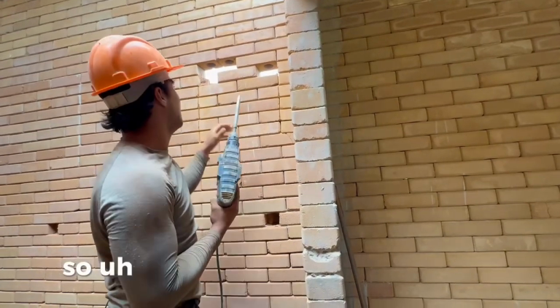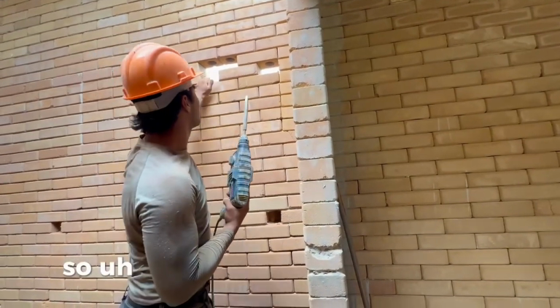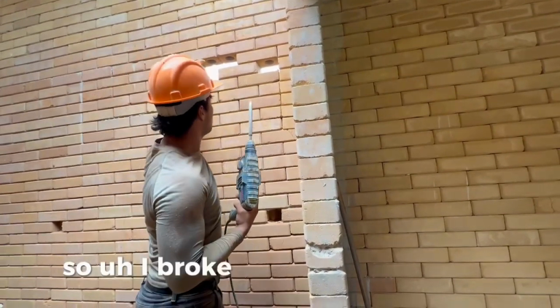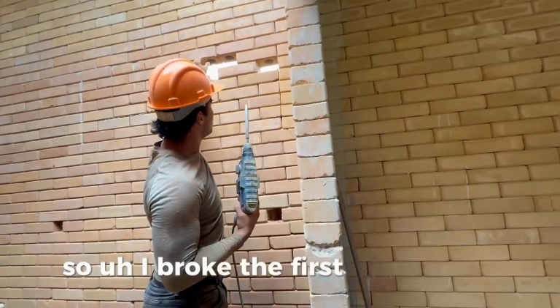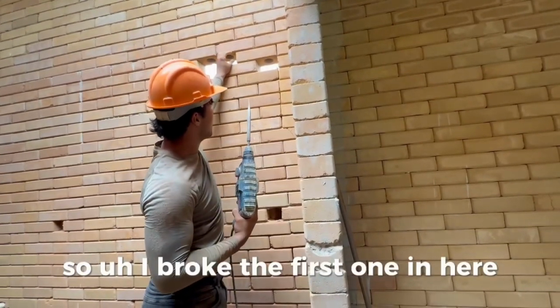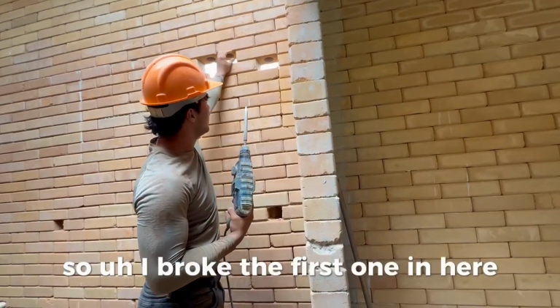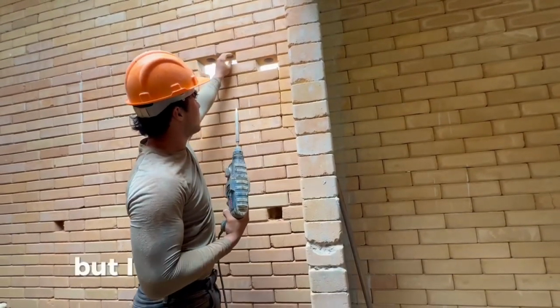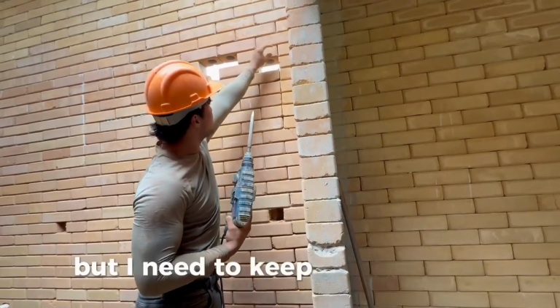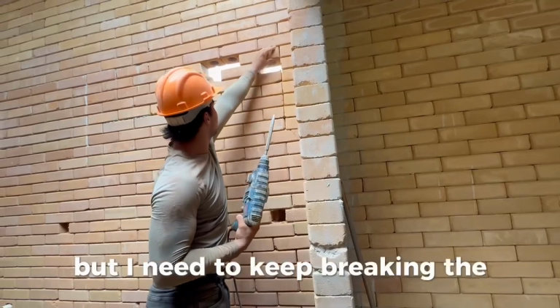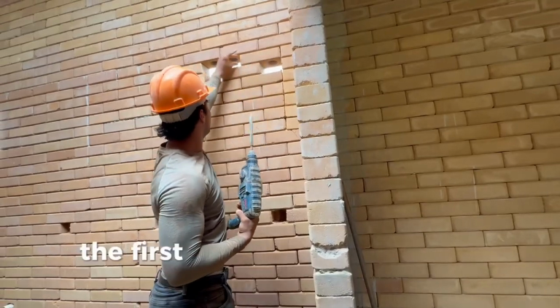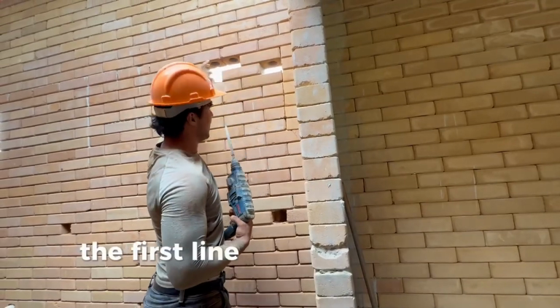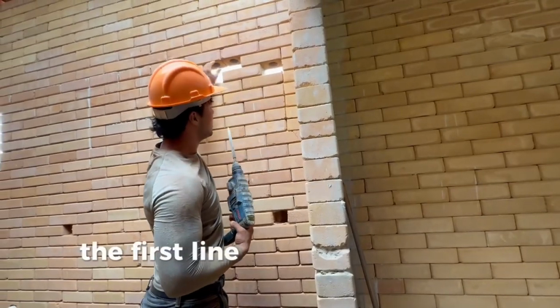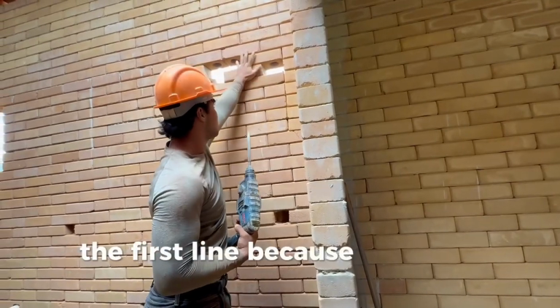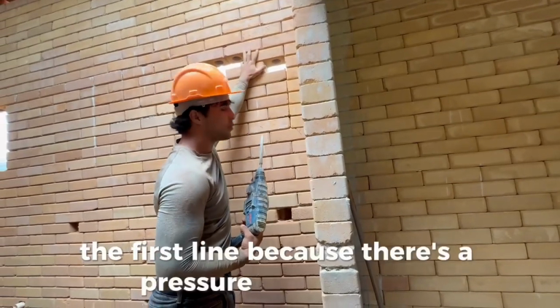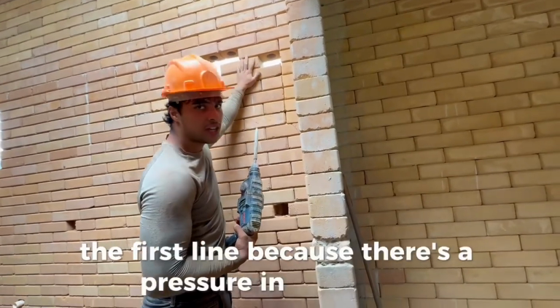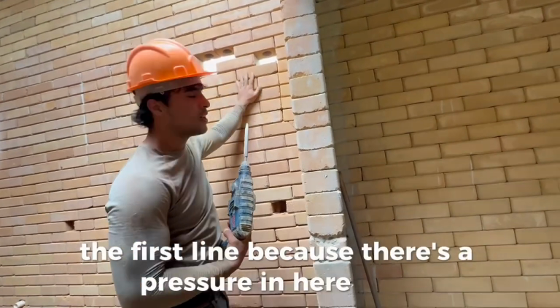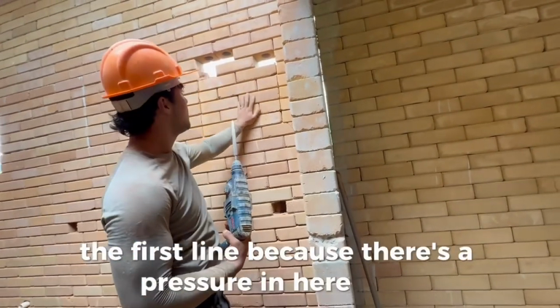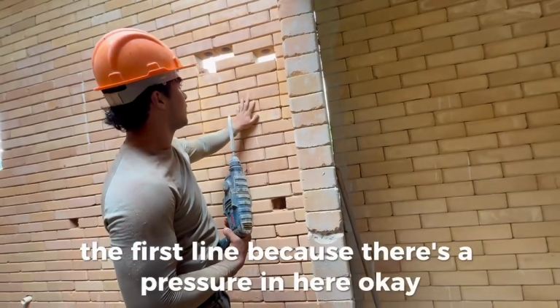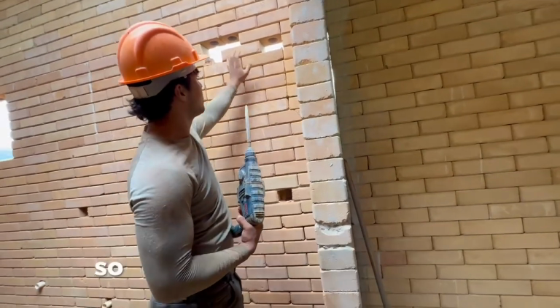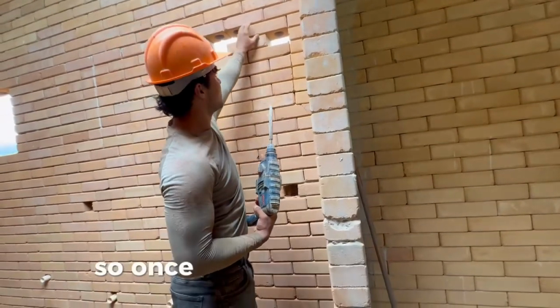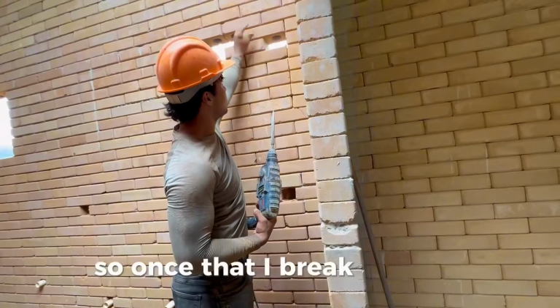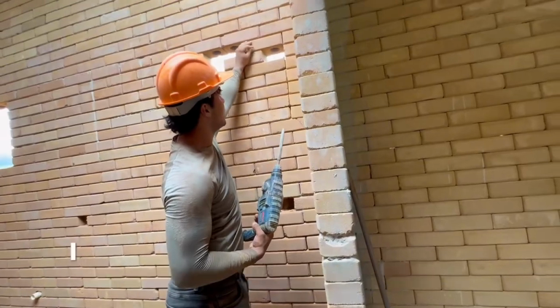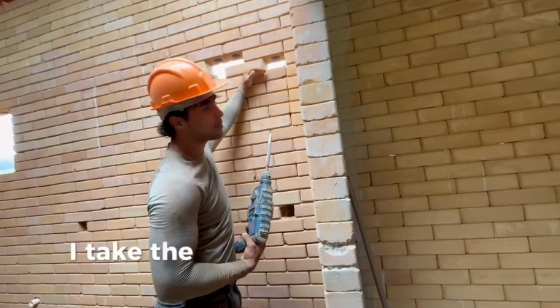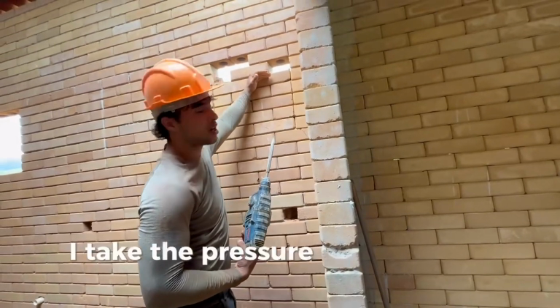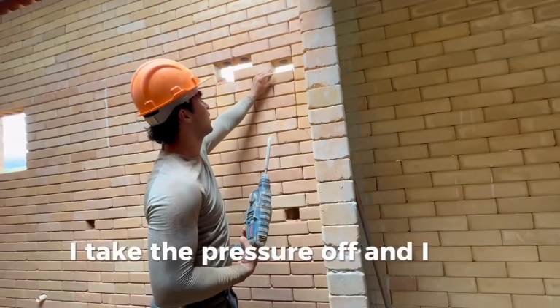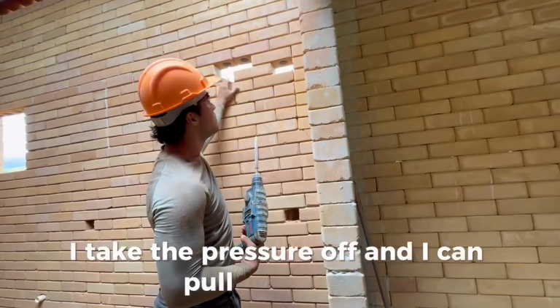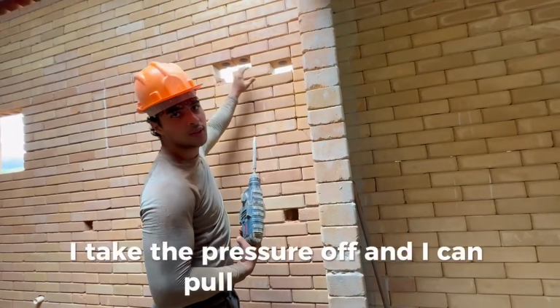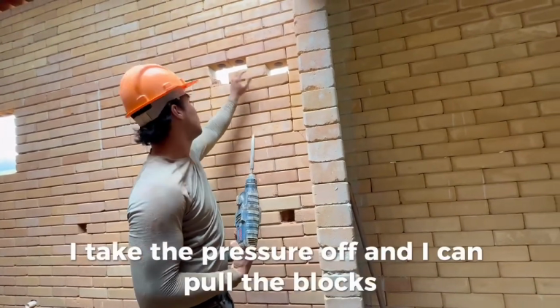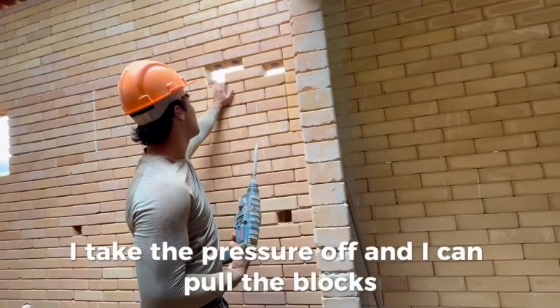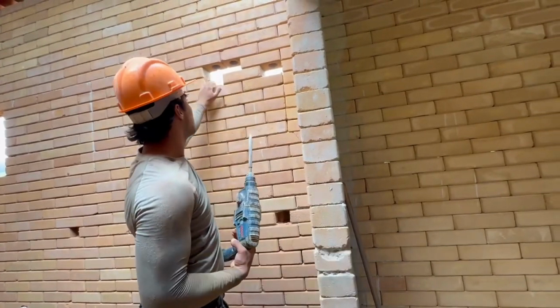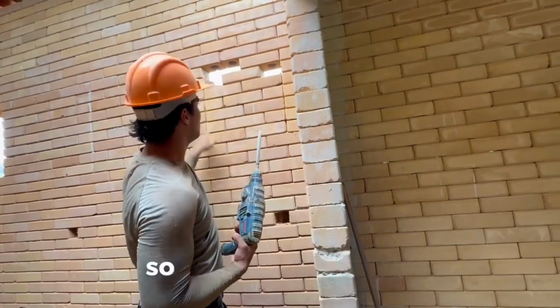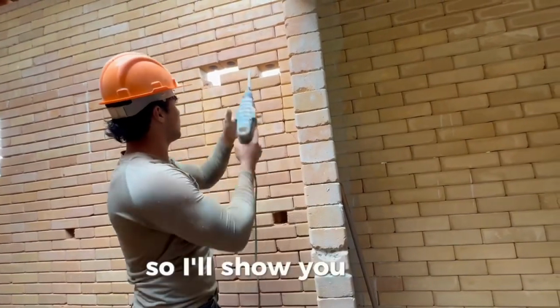I broke the first one in here, but I need to keep breaking the first line because there's pressure. Once I break this line, I take the pressure off and I can pull the blocks out. I'll show you guys.